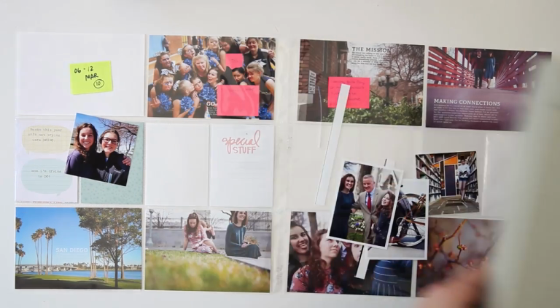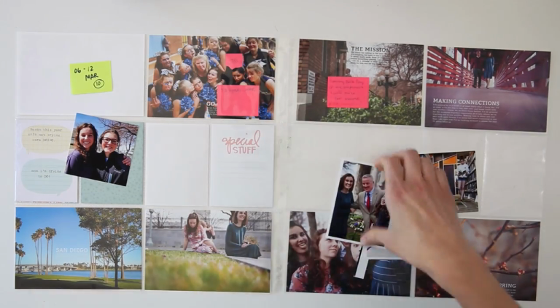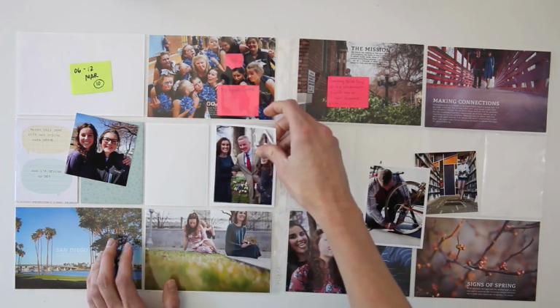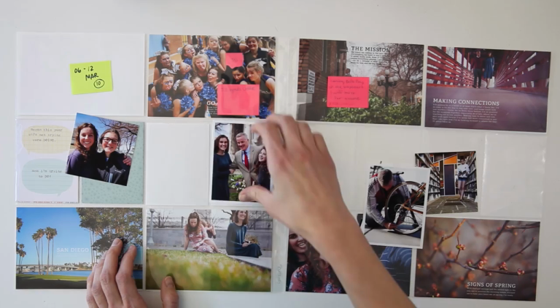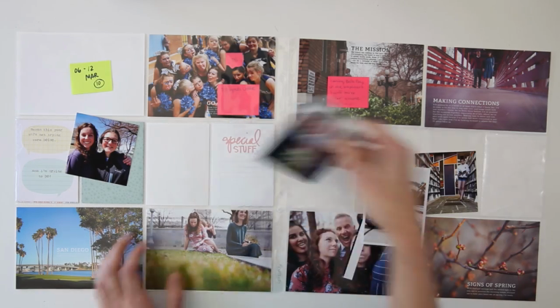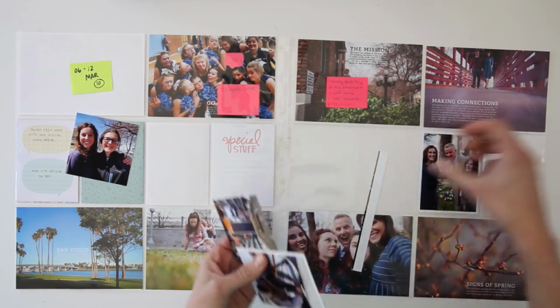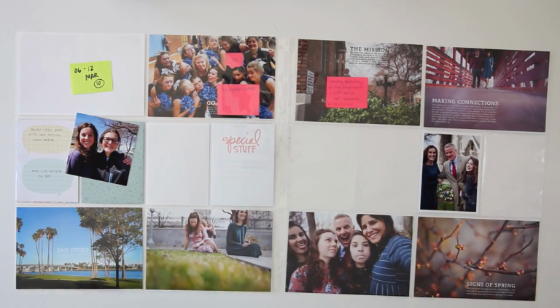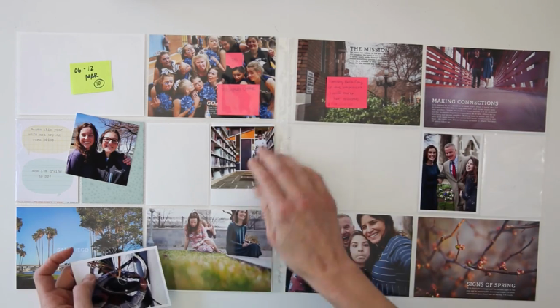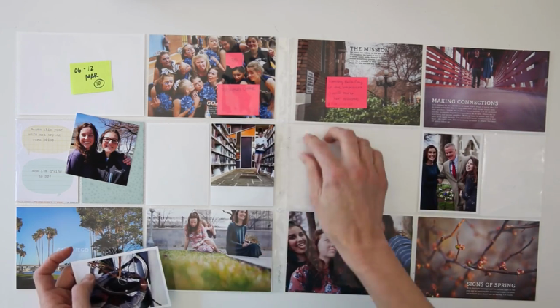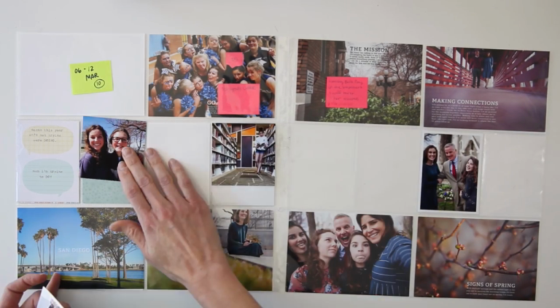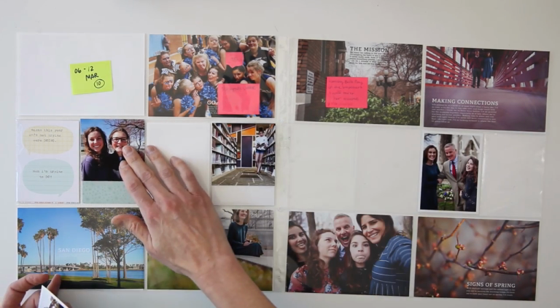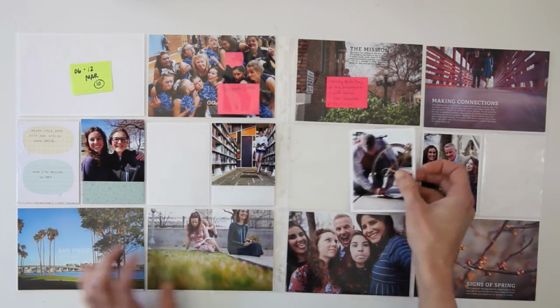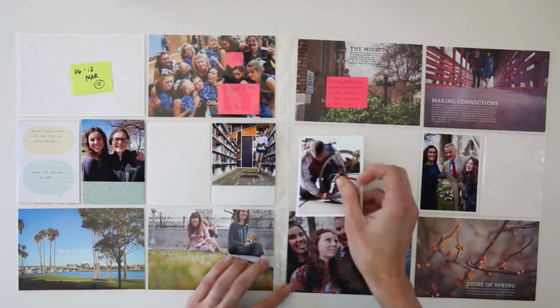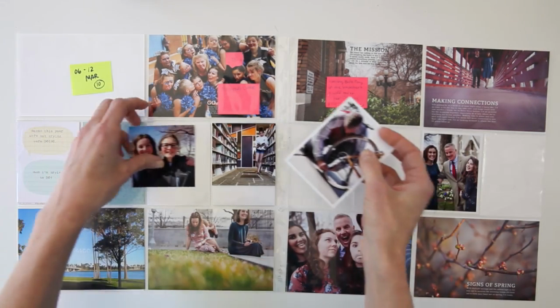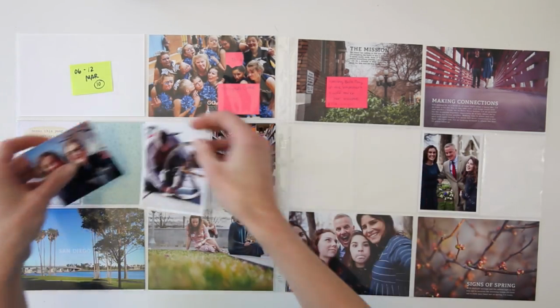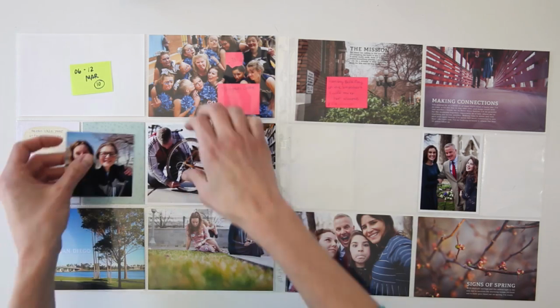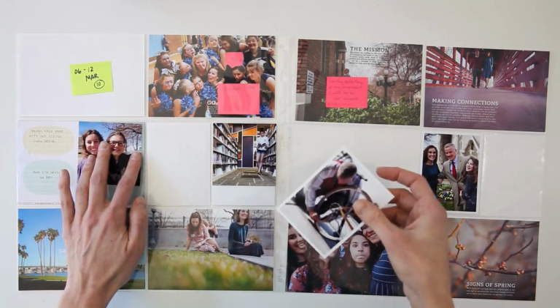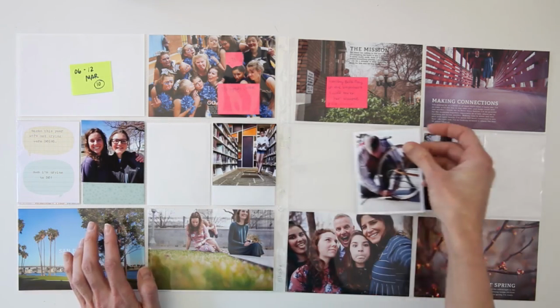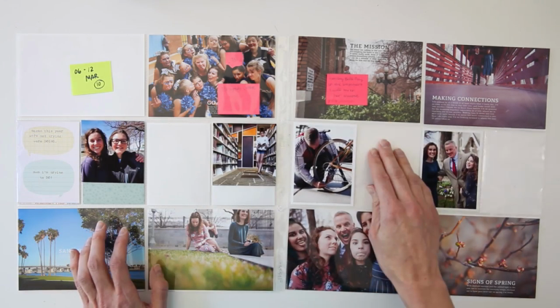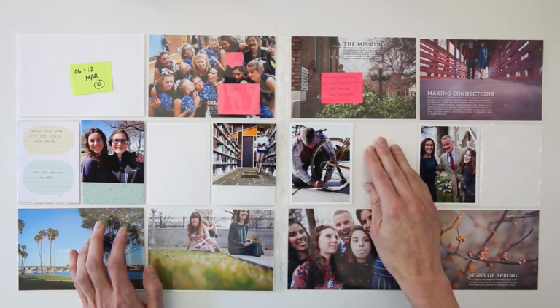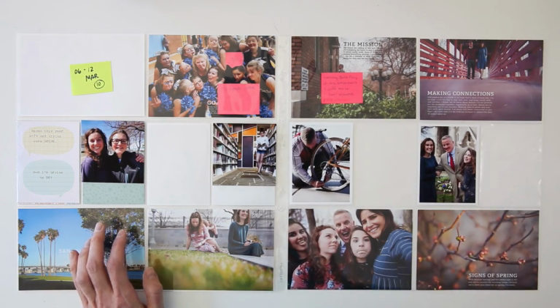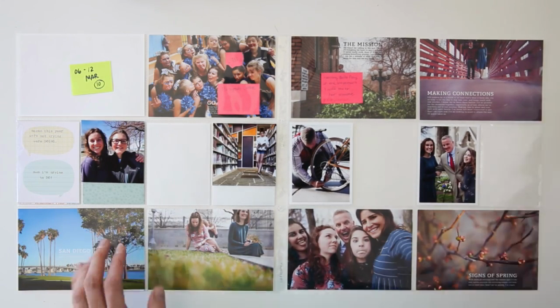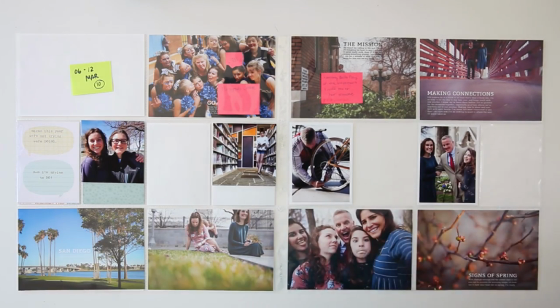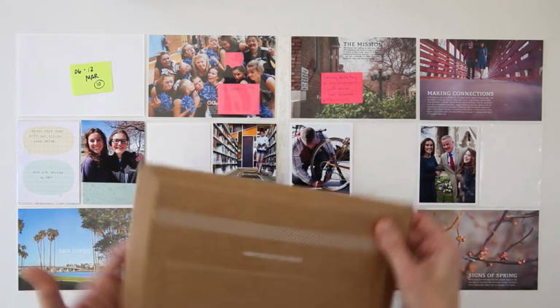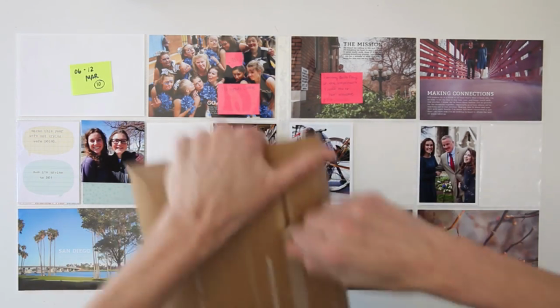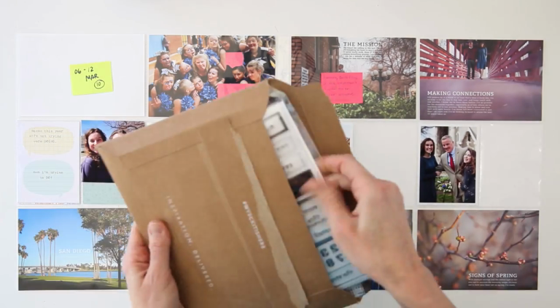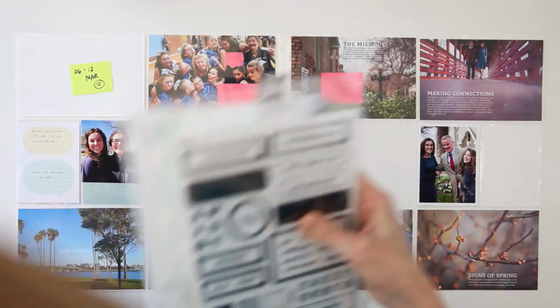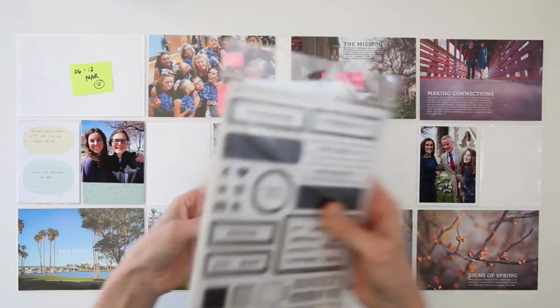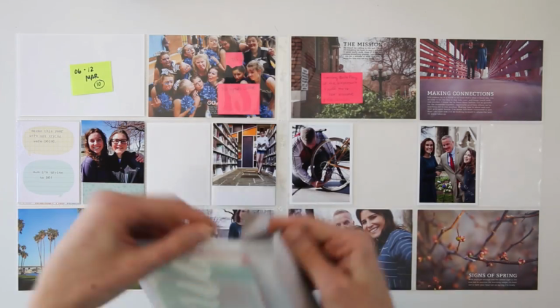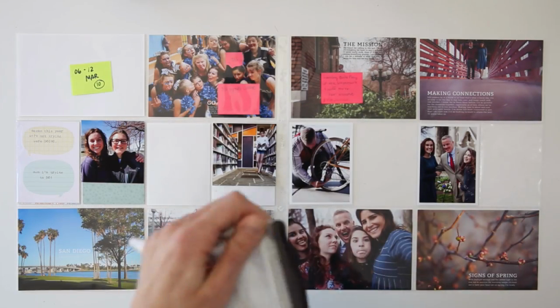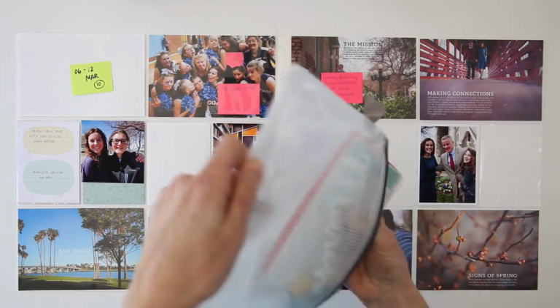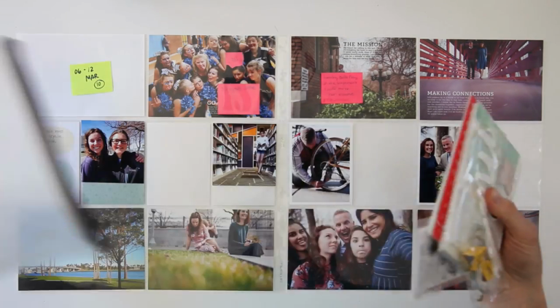There are two photos that don't have any journaling or title on them at all. It doesn't bother me in the least. I just didn't have anything specific that I wanted to say, or maybe I was using that journaling for a 3x4 card, so I just left it off.